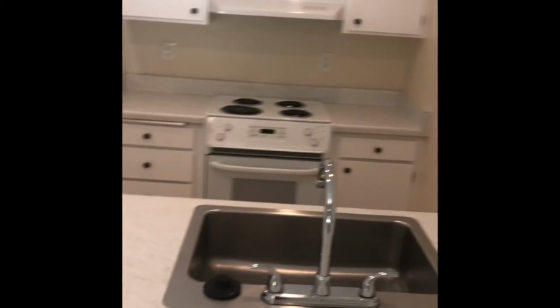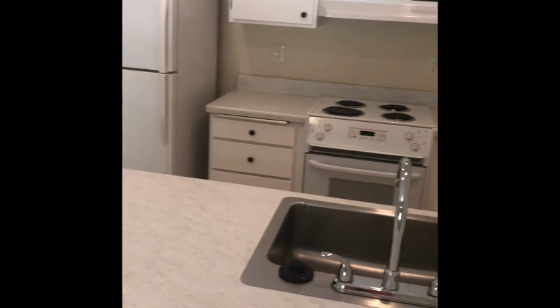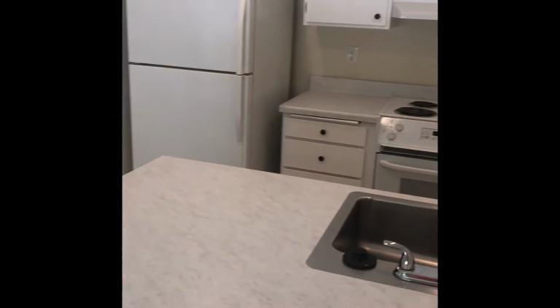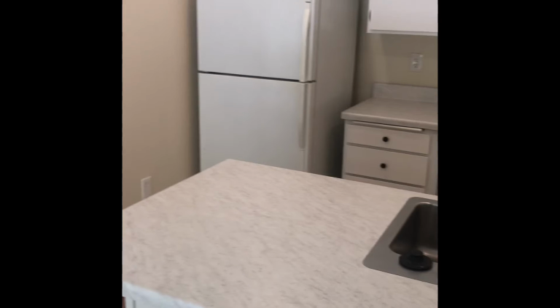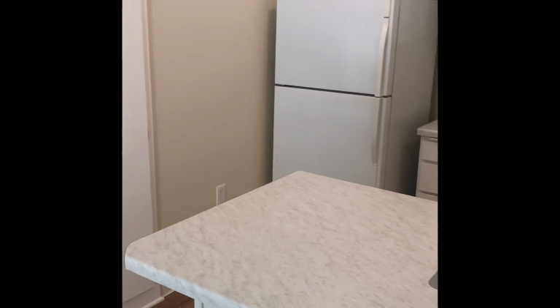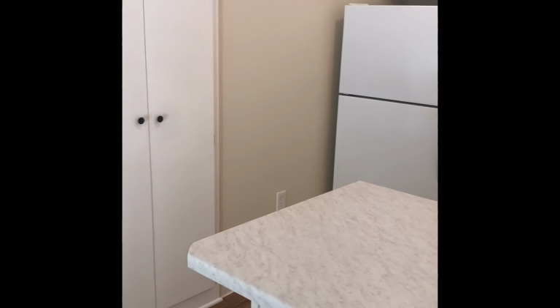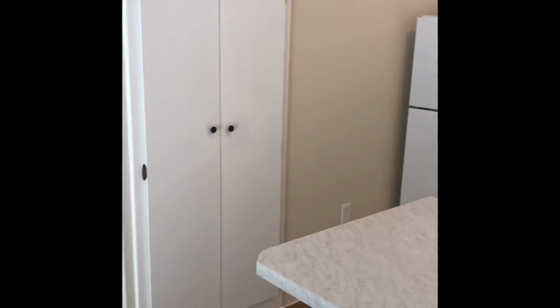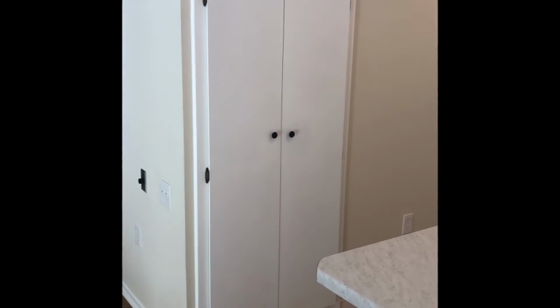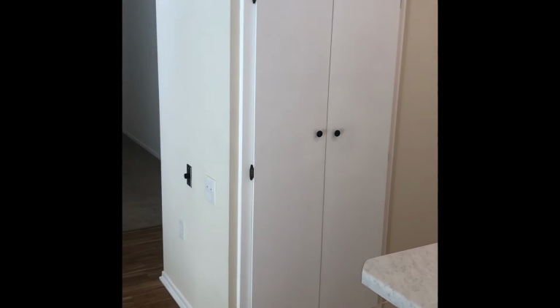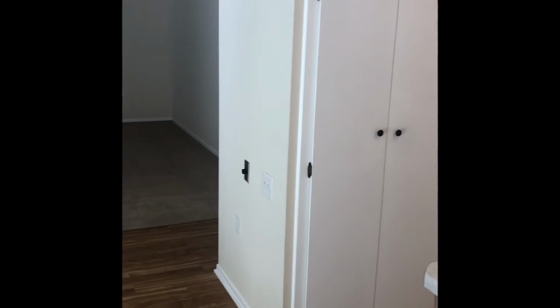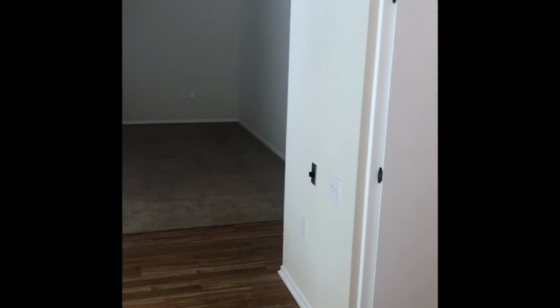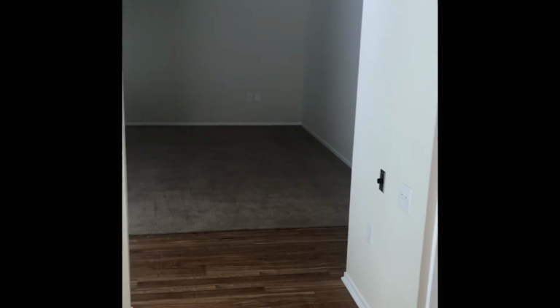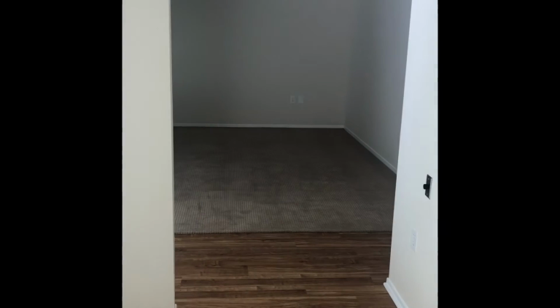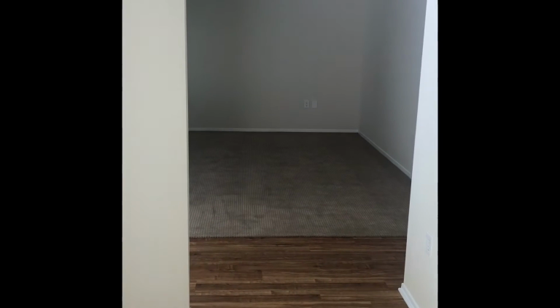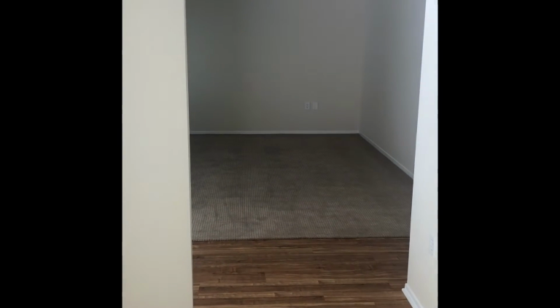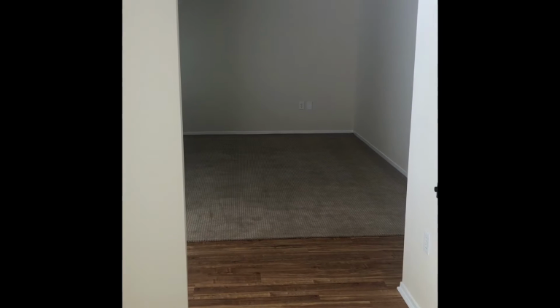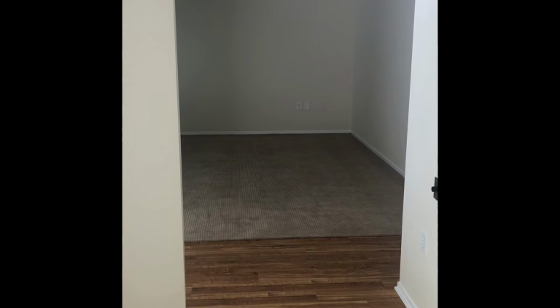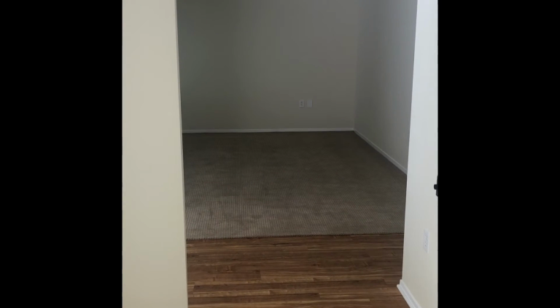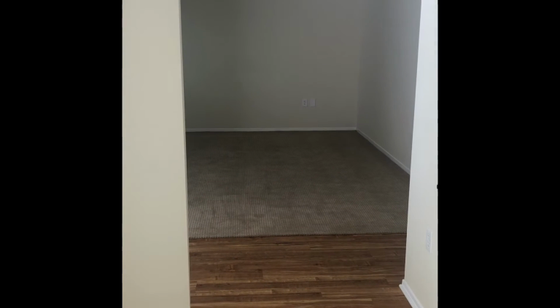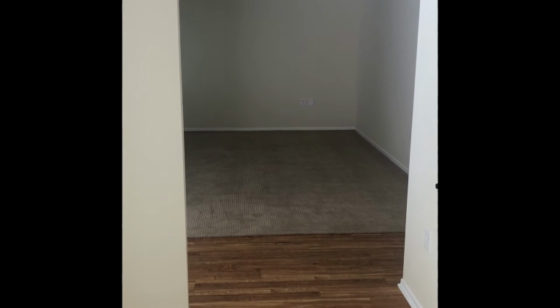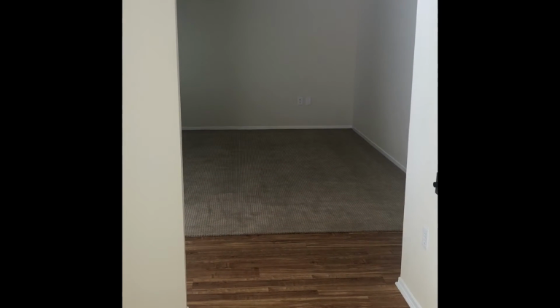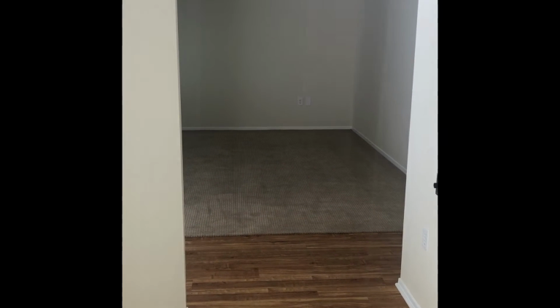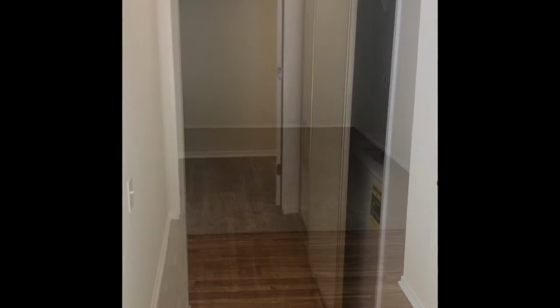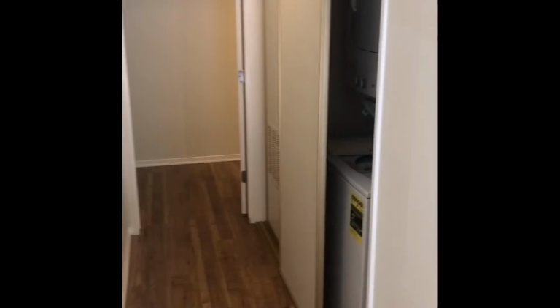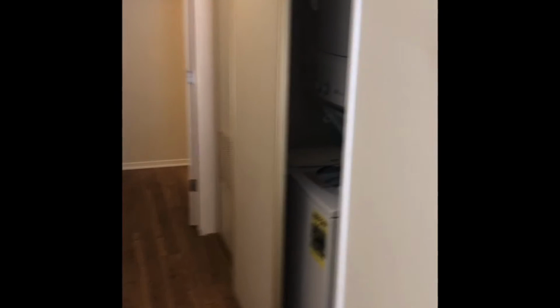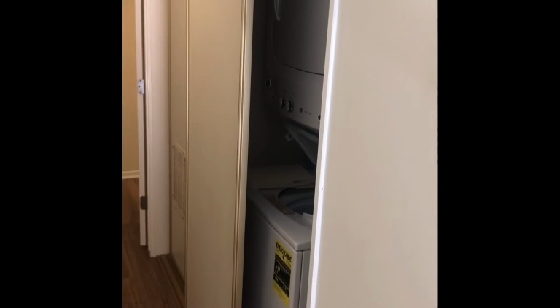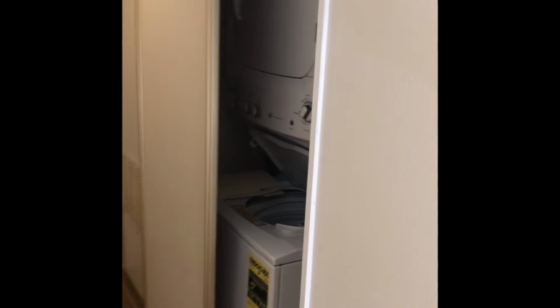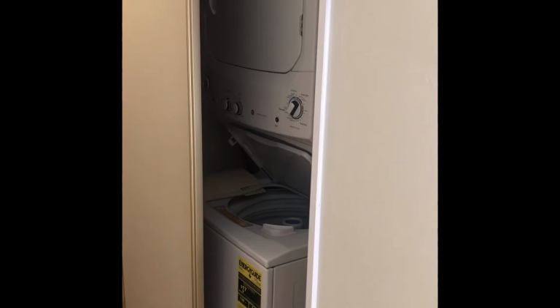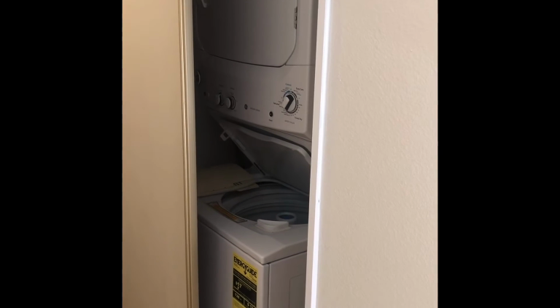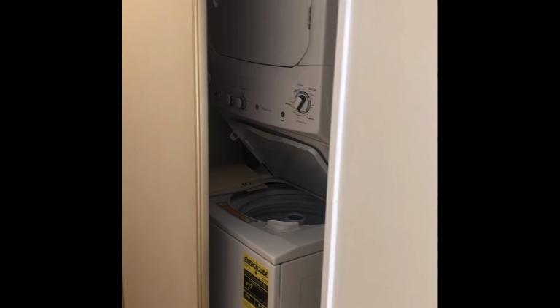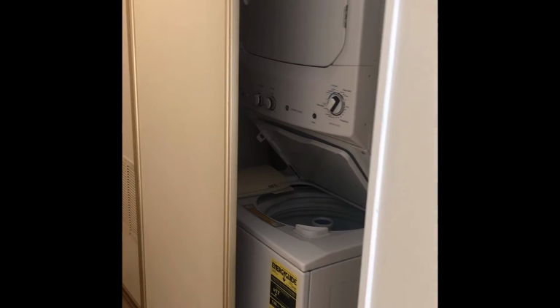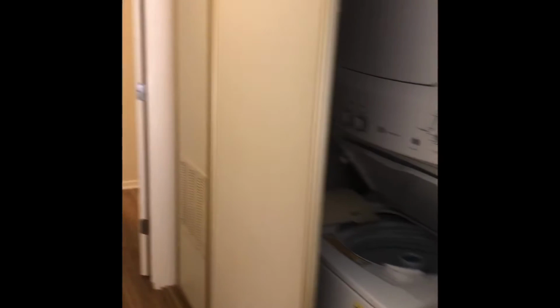From this side looking out to the living room, and again that far wall would have a window at it. Down the hall there's the stackable washer dryer, which comes with it.